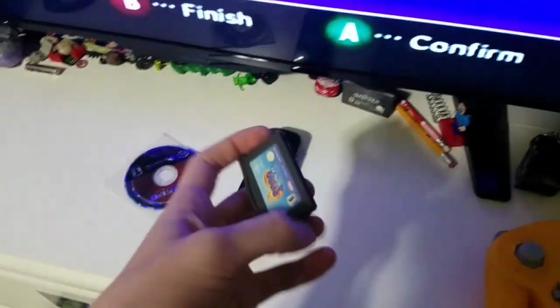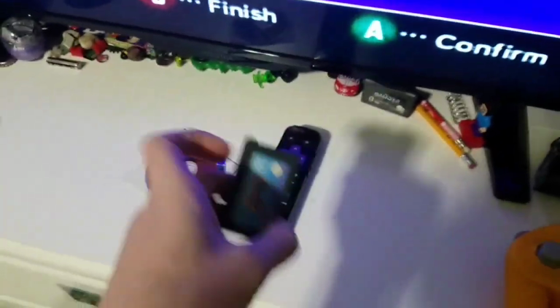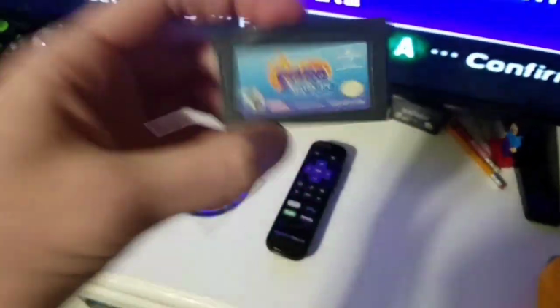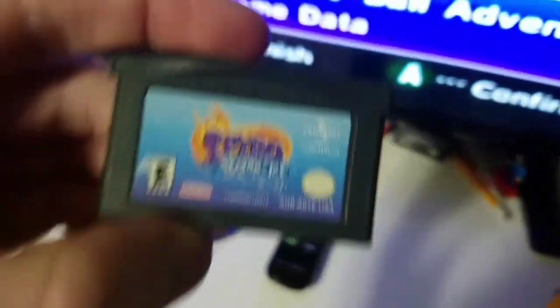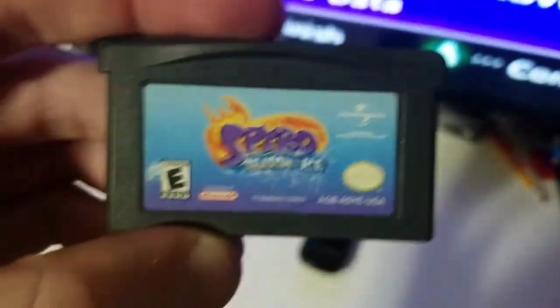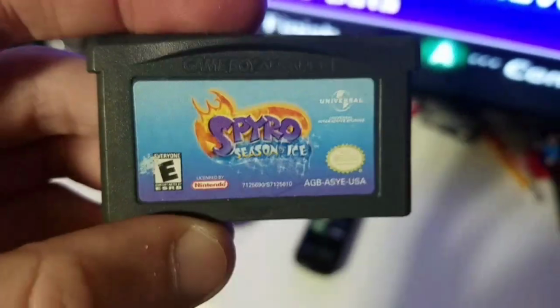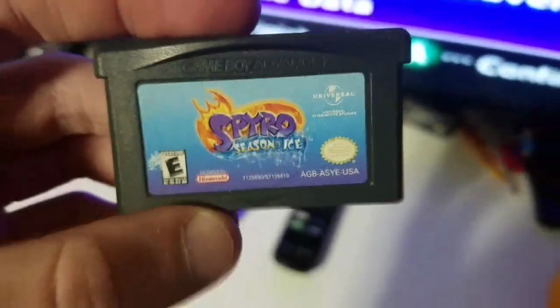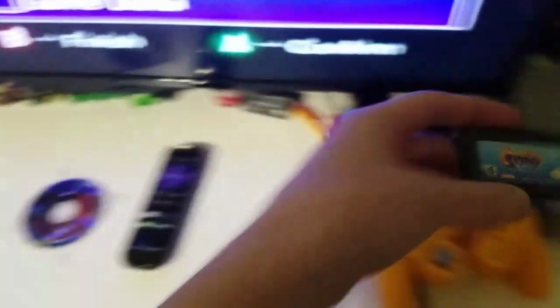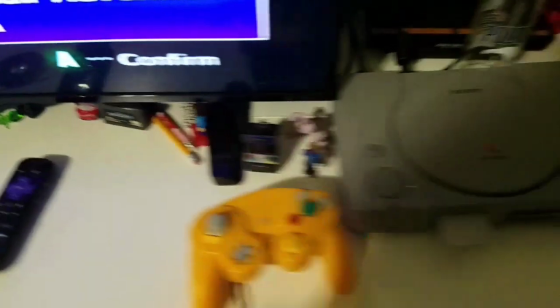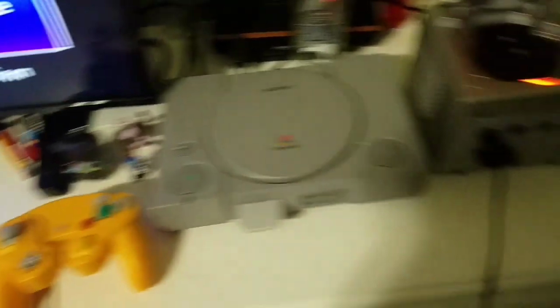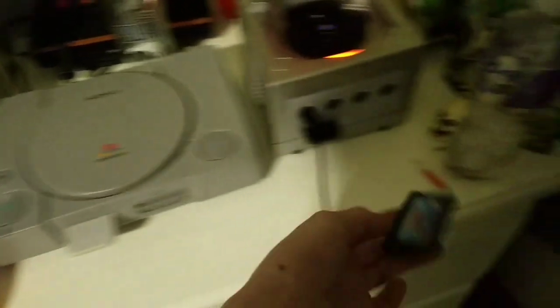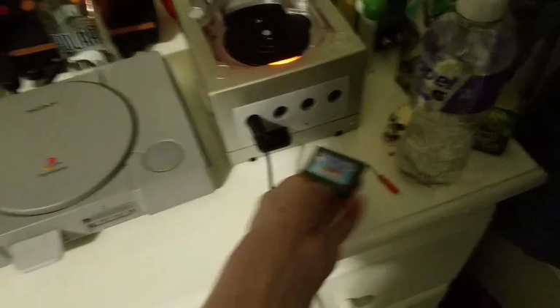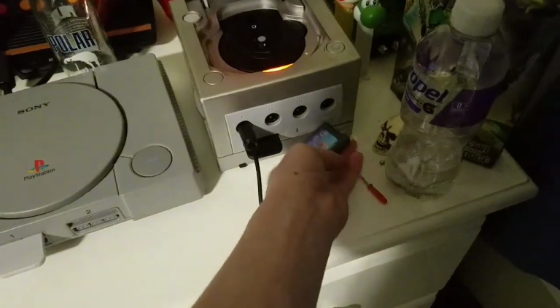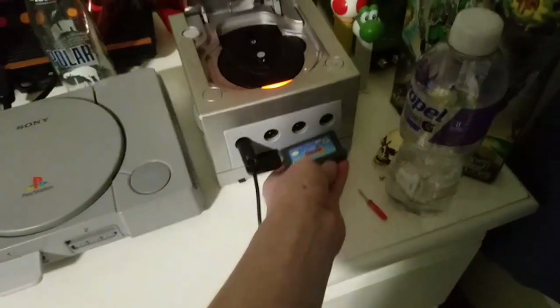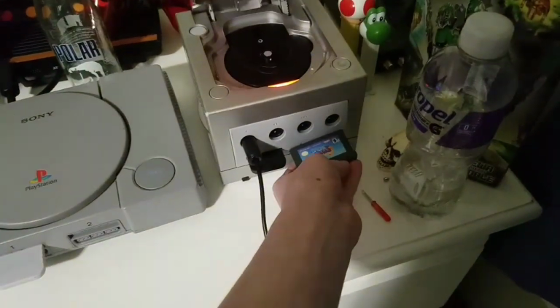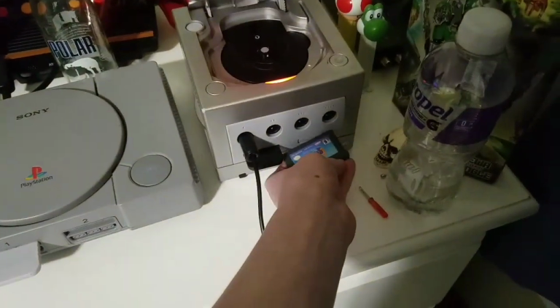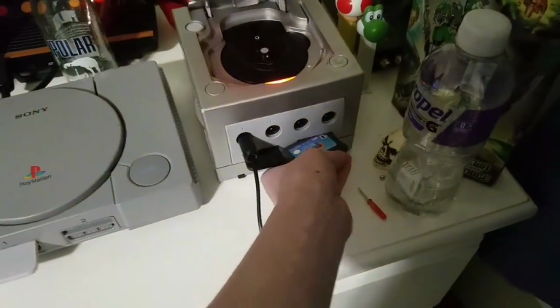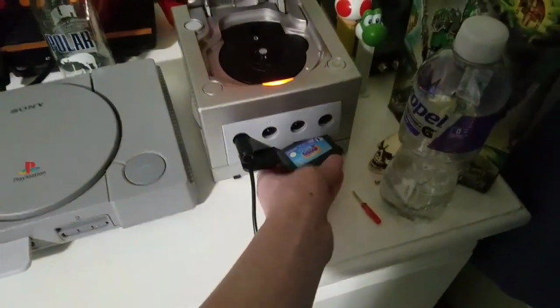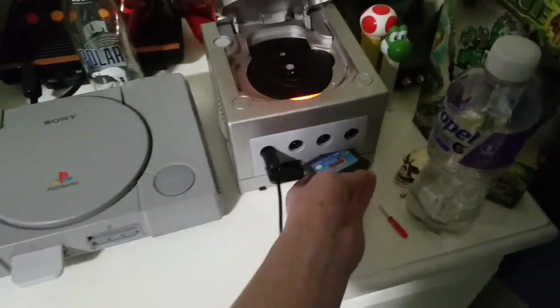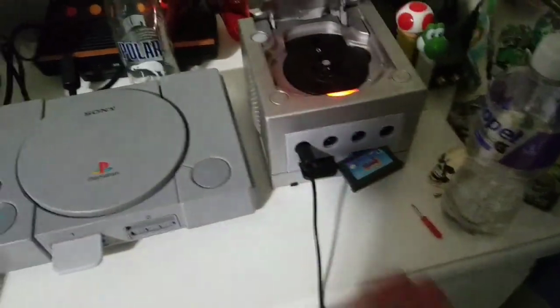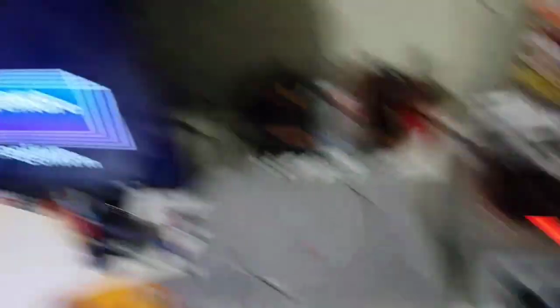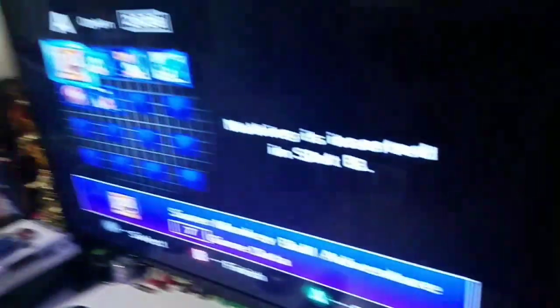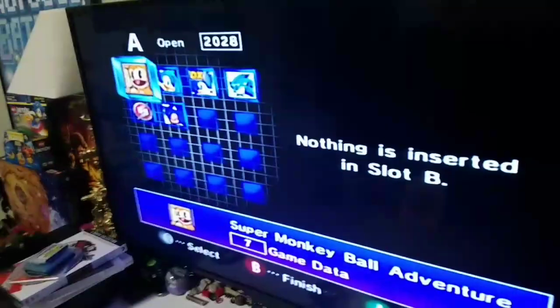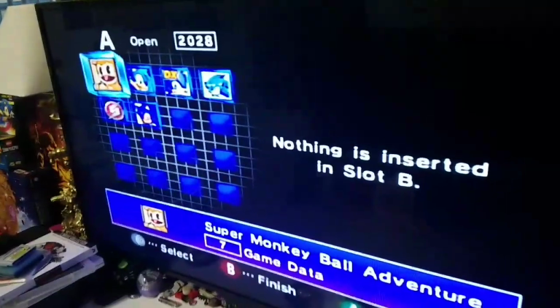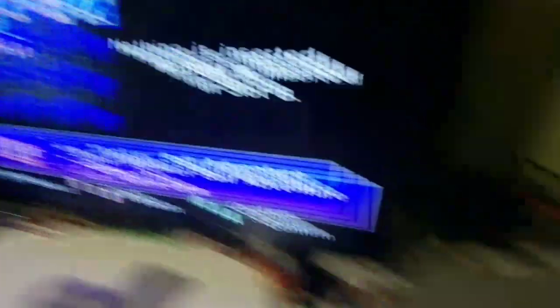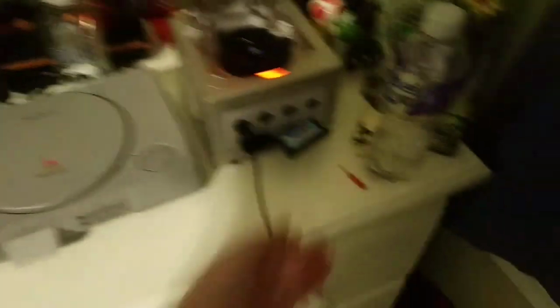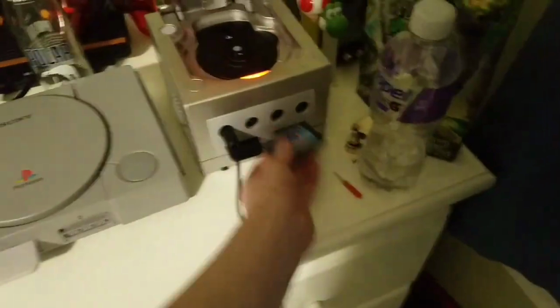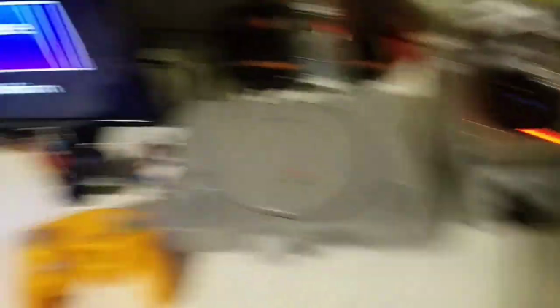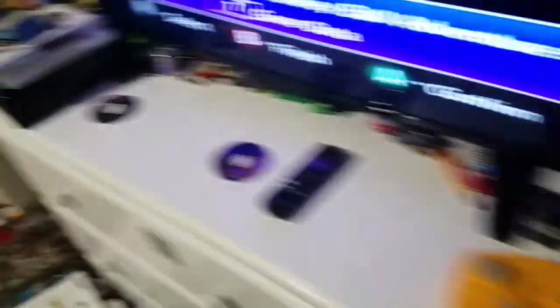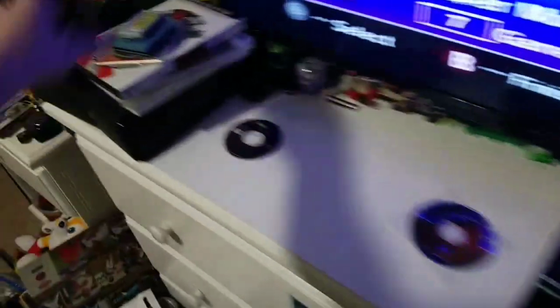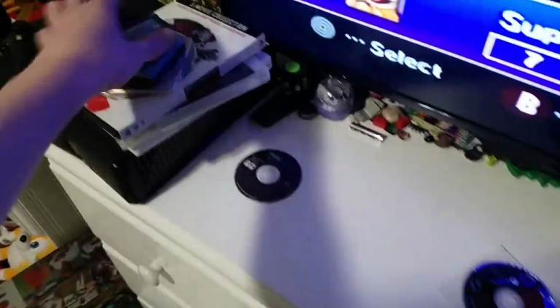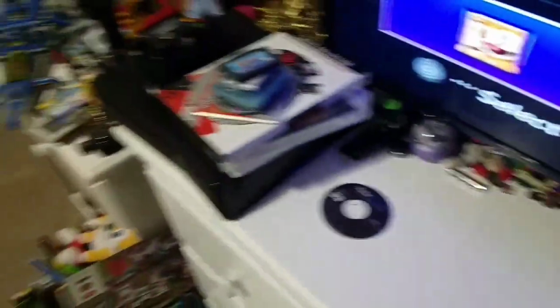Alright, here's my last chance — Spyro Season of Ice. It wouldn't work on the PlayStation, so hopefully it works here, just without the GameBoy Player. Nope. Oh well, I've tried.